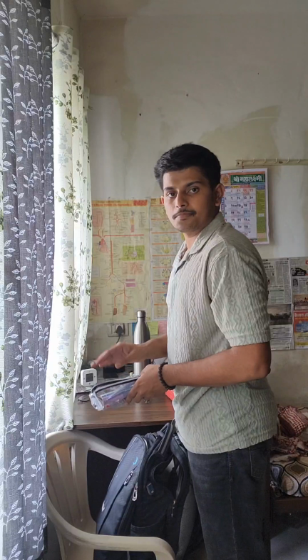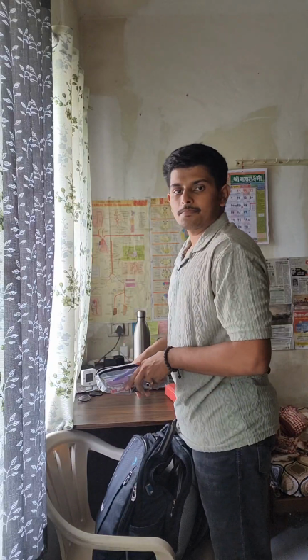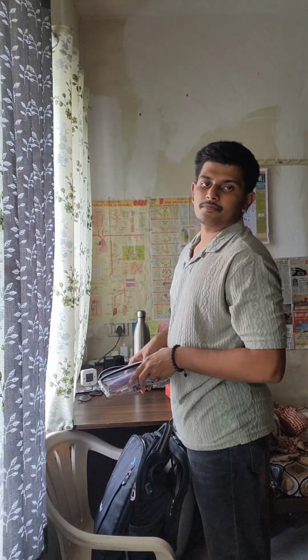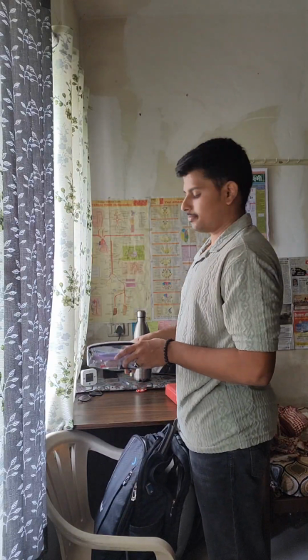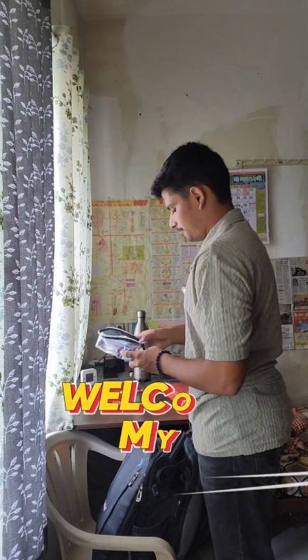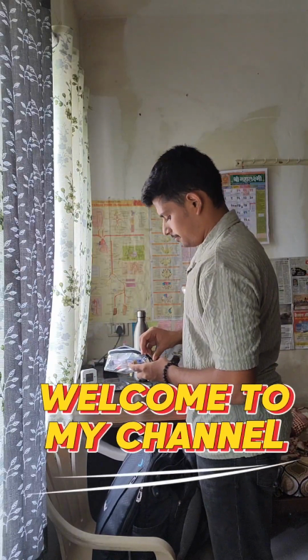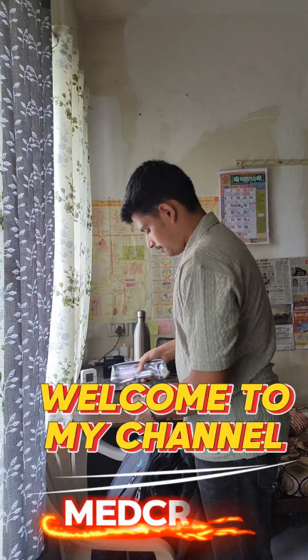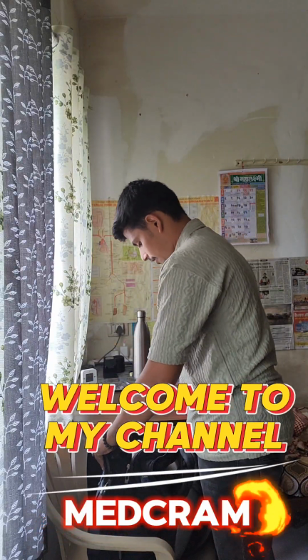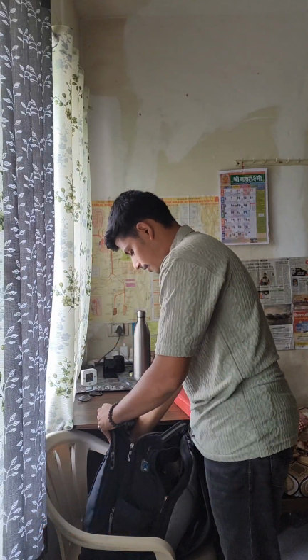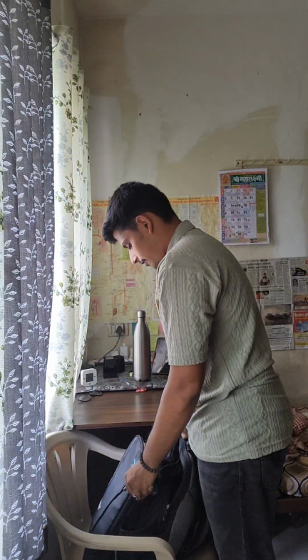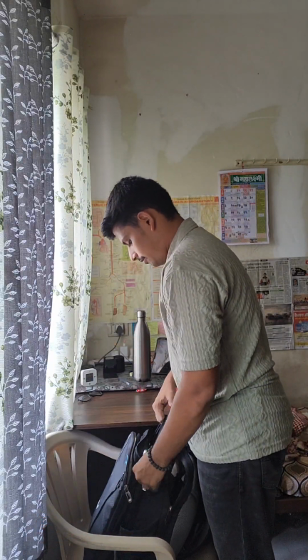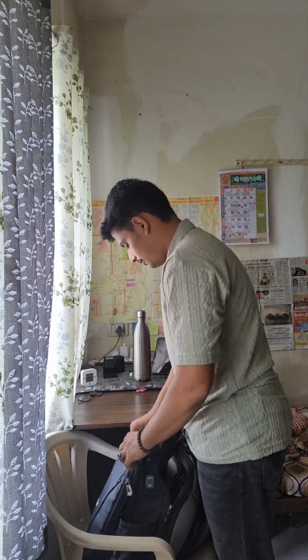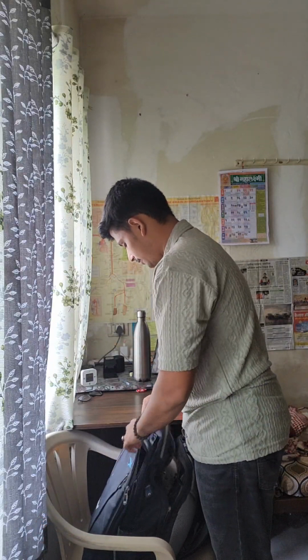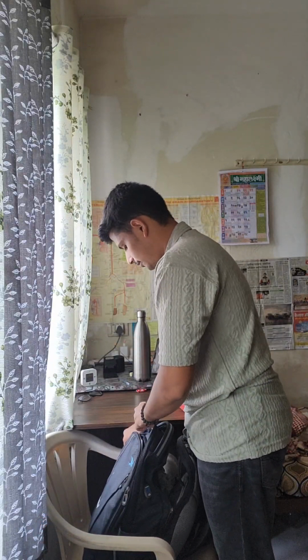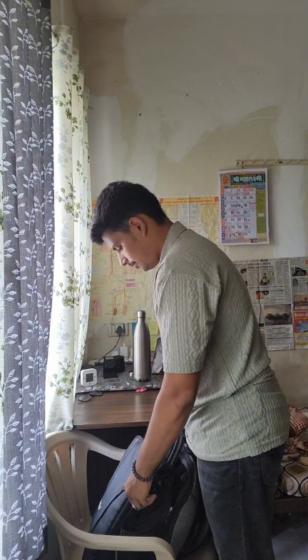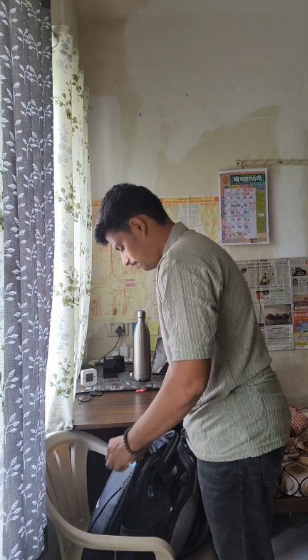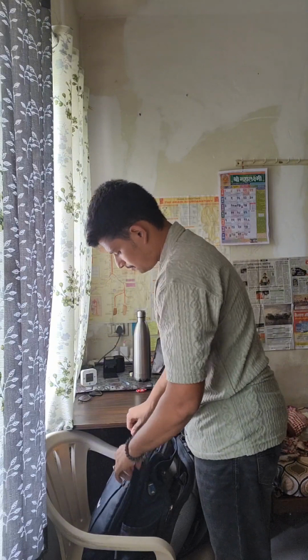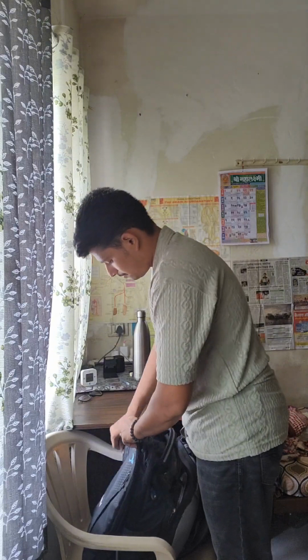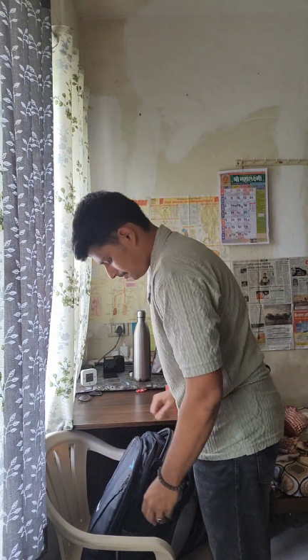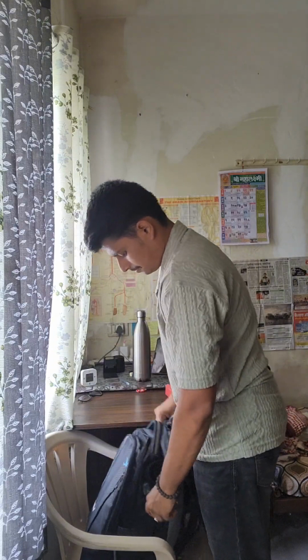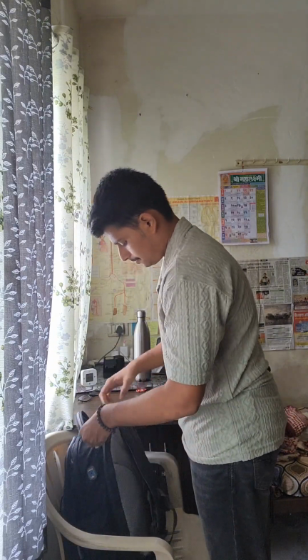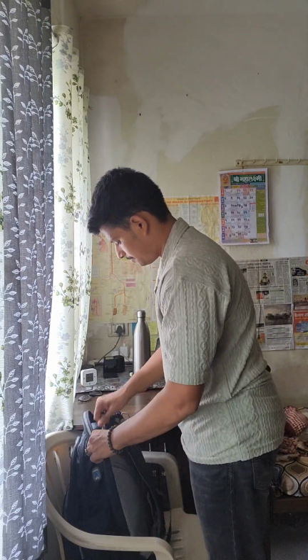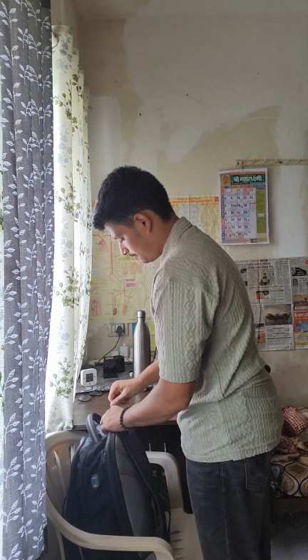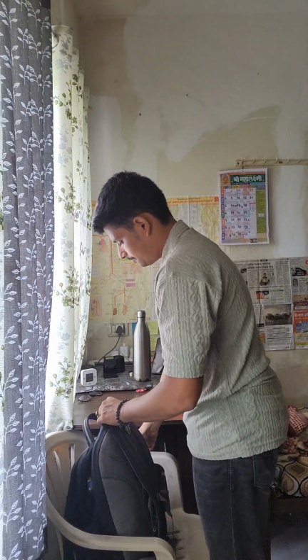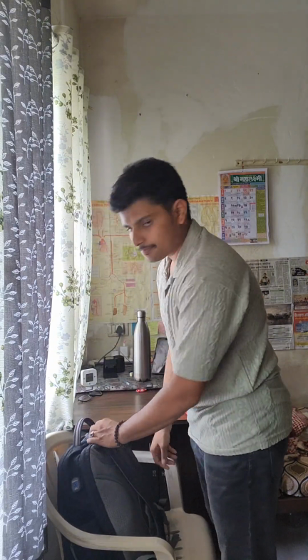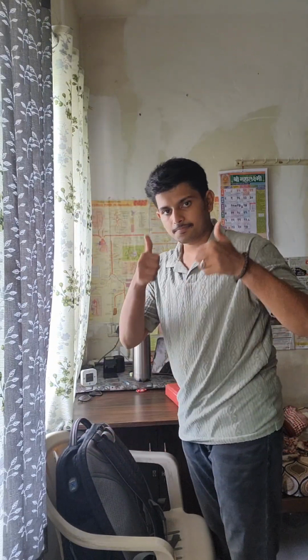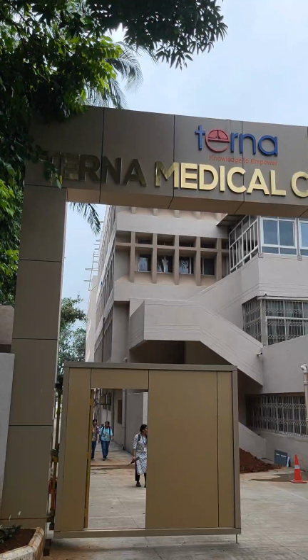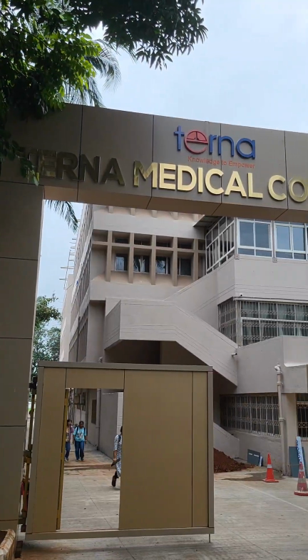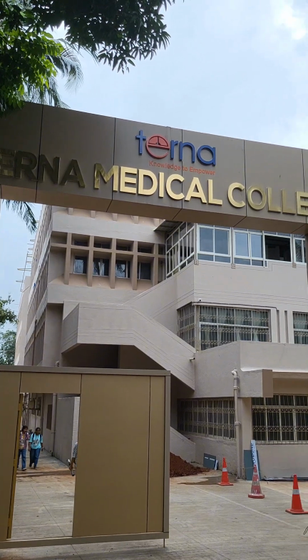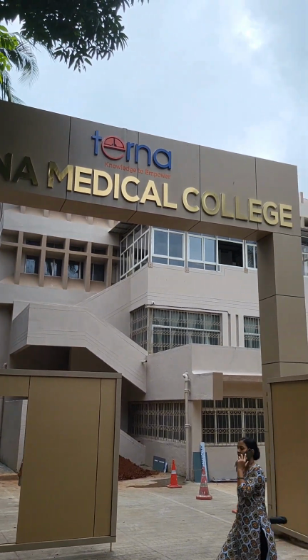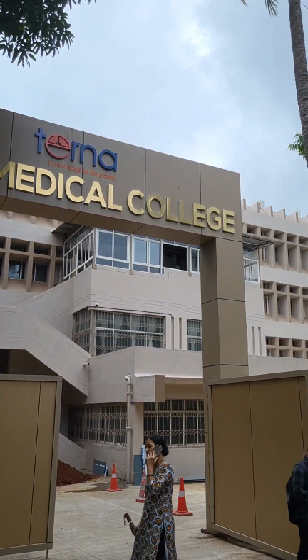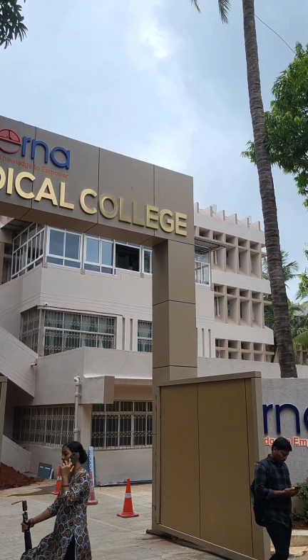Hey everyone, welcome back to my channel MedCrime. In this video I'm going to give you a full tour of my college campus, Terna Medical College. Let's go! This is the entrance gate of our college.